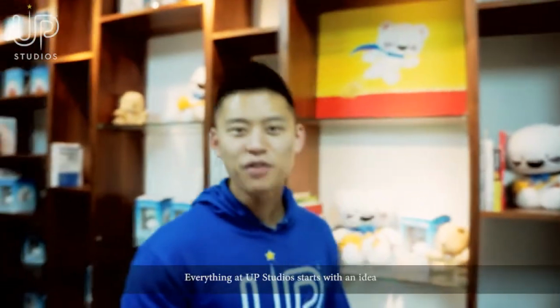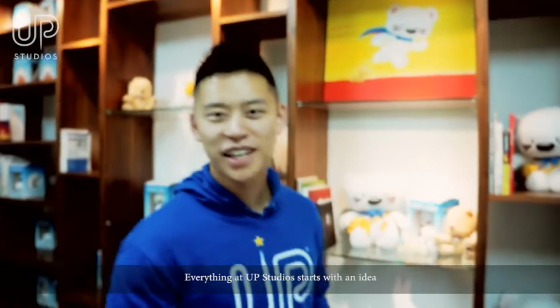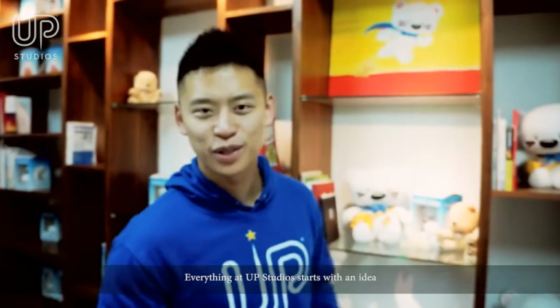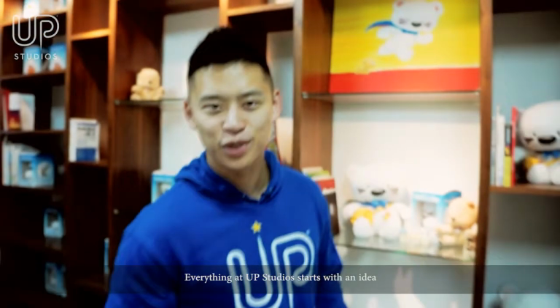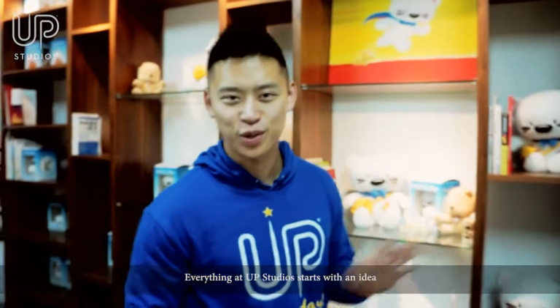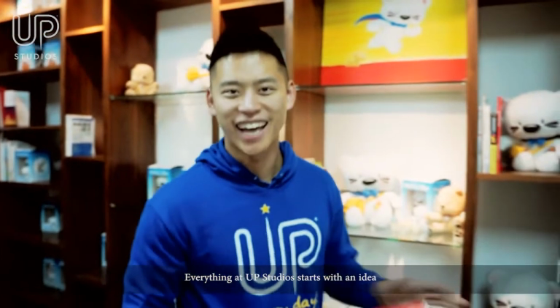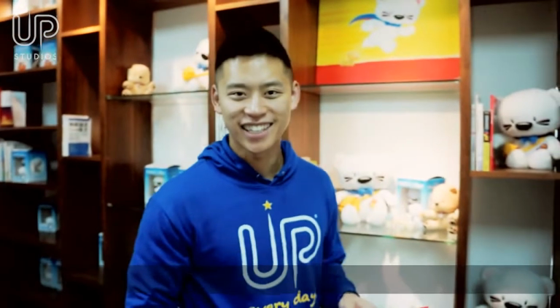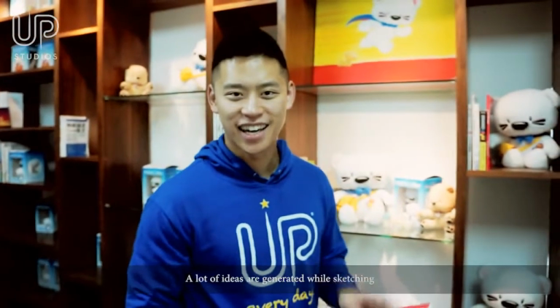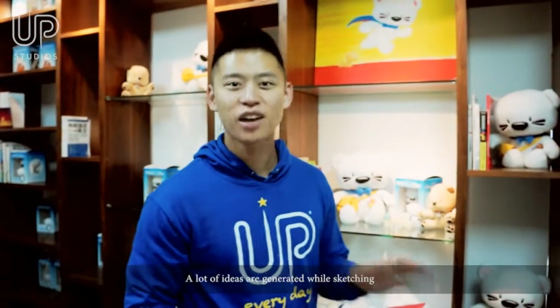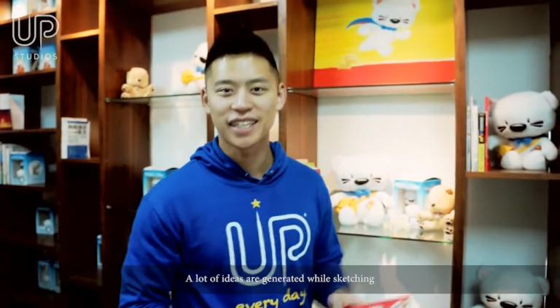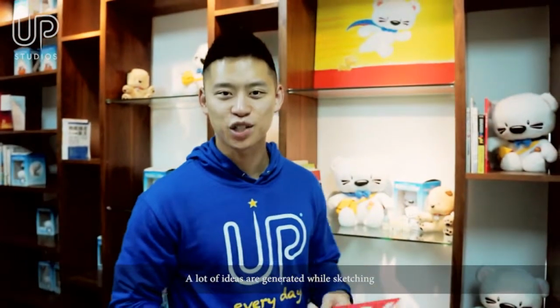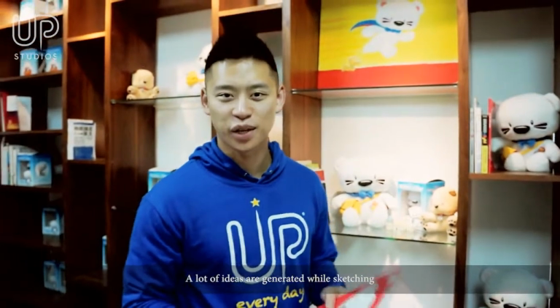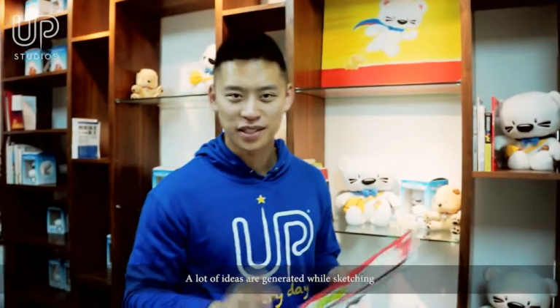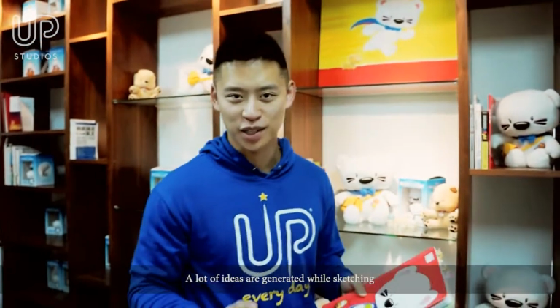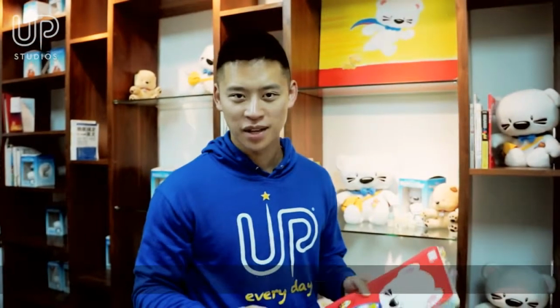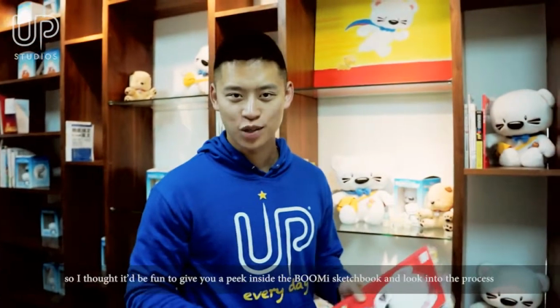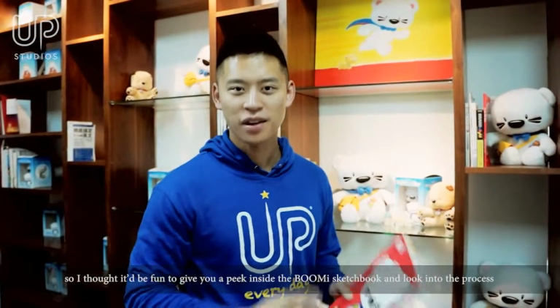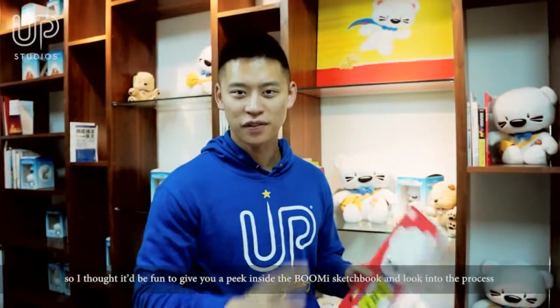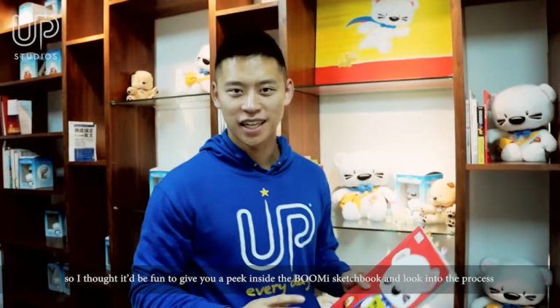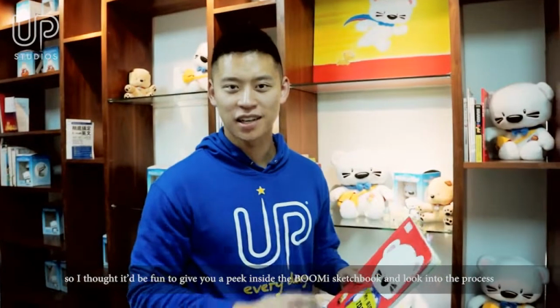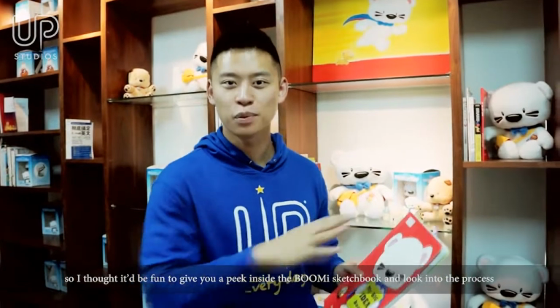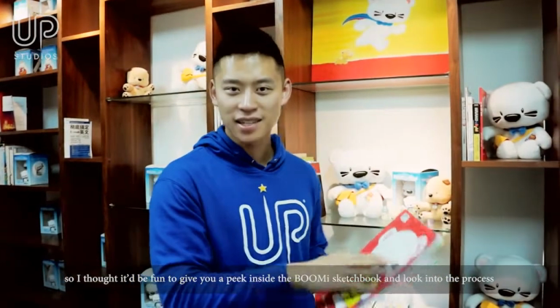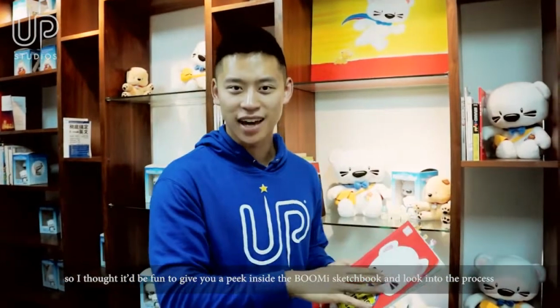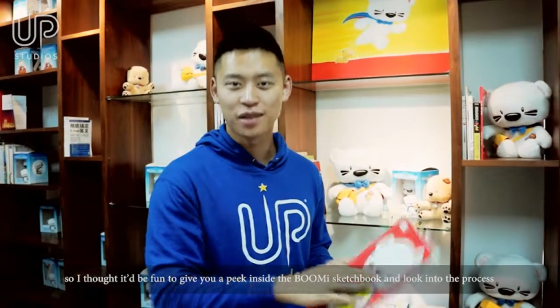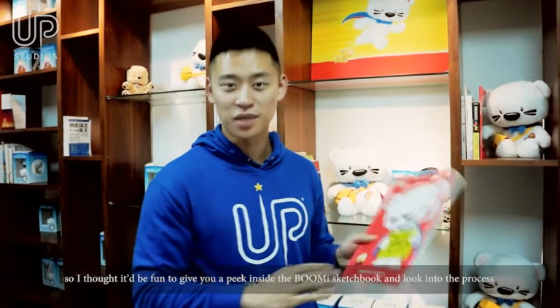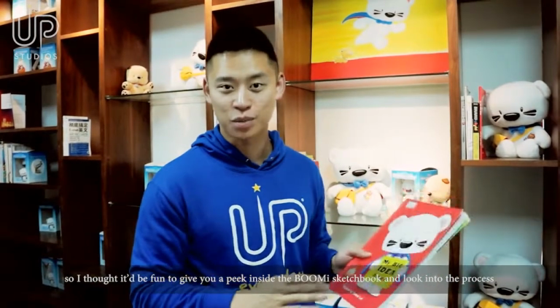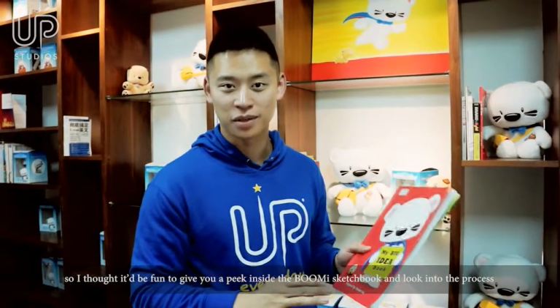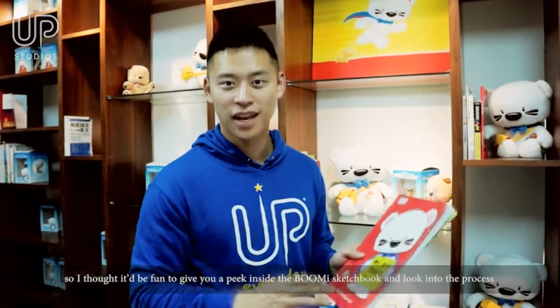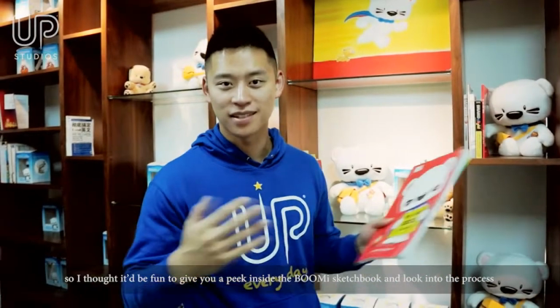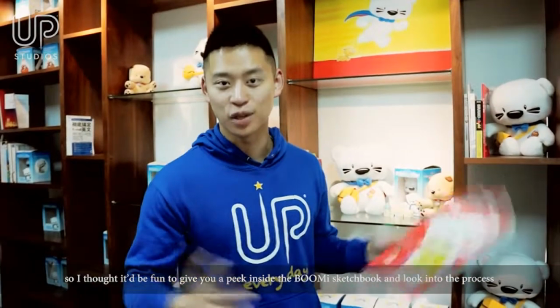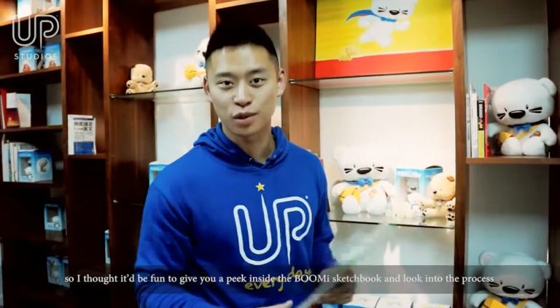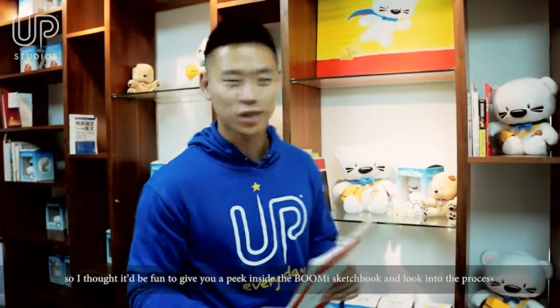Everything at UP Studios starts with an idea, and a lot of ideas are generated while sketching. So I thought it'd be fun today to give you a peek inside the Bumi sketchbook and look into the process.